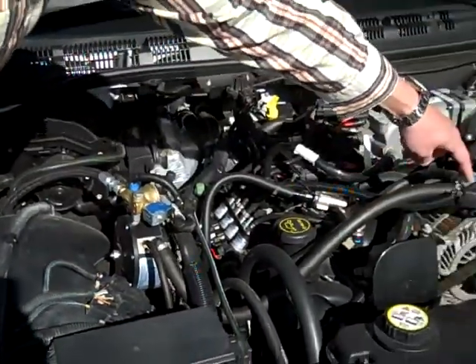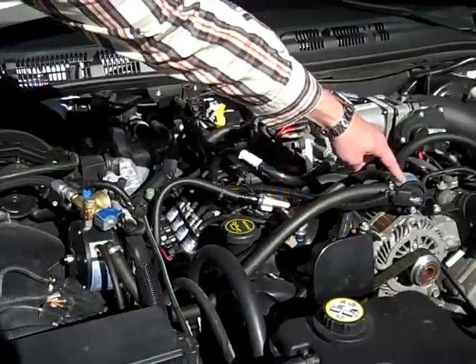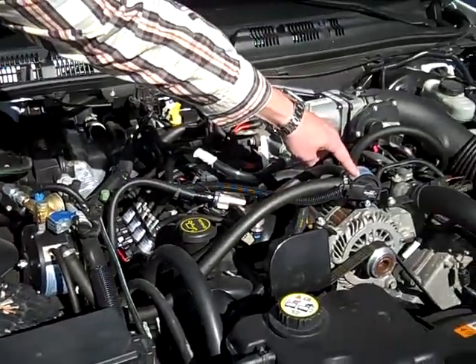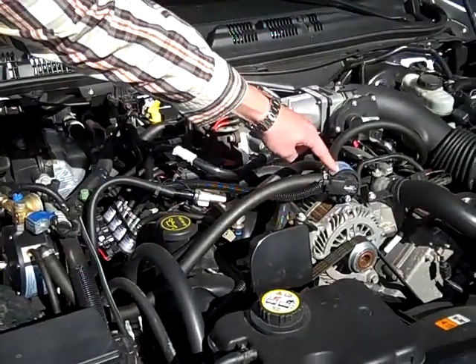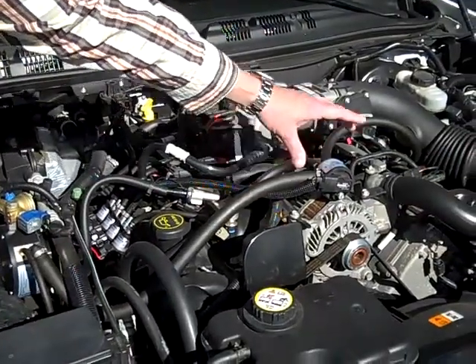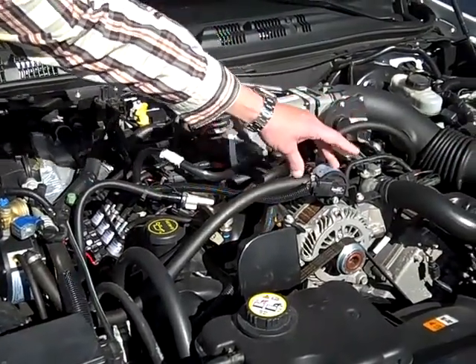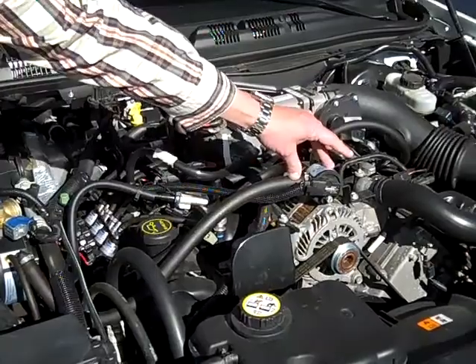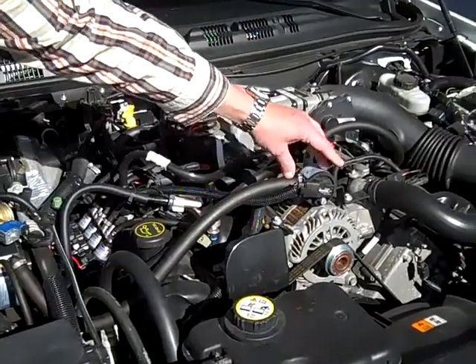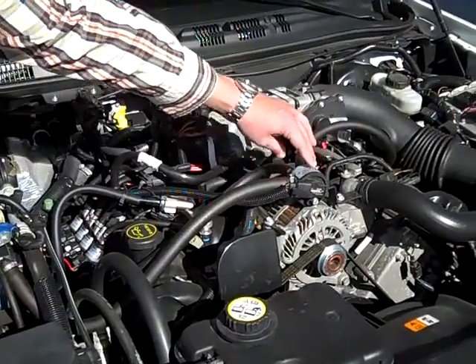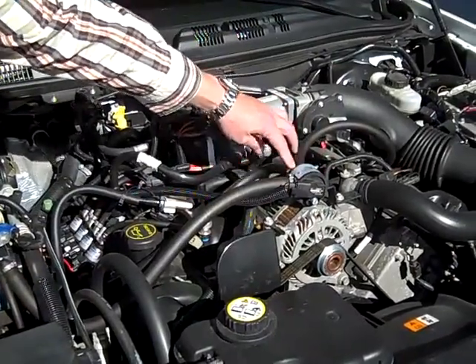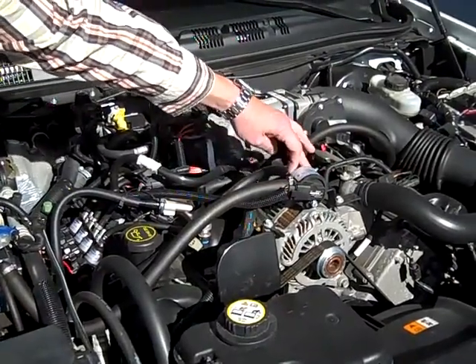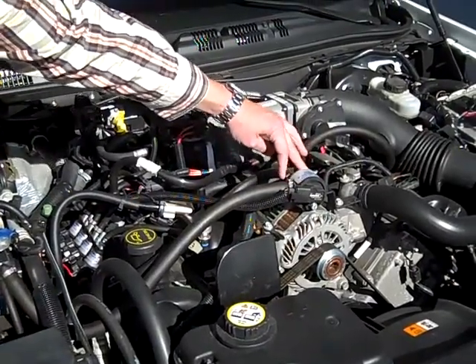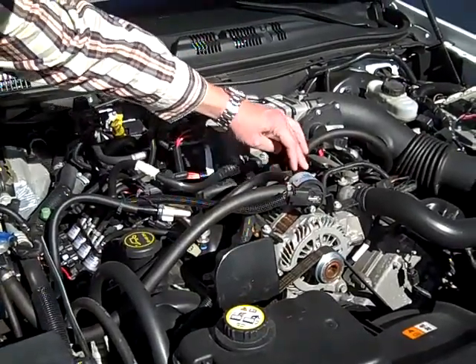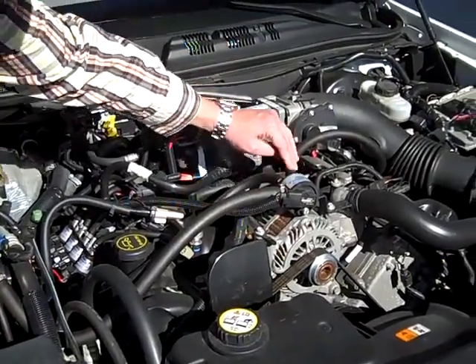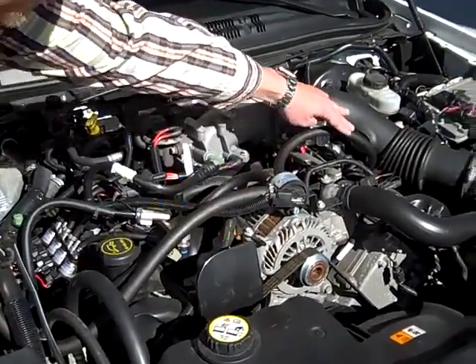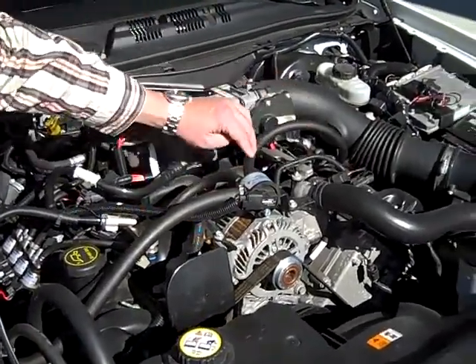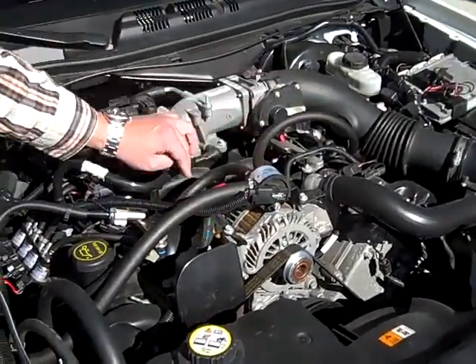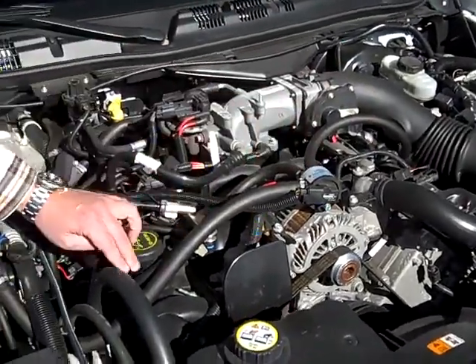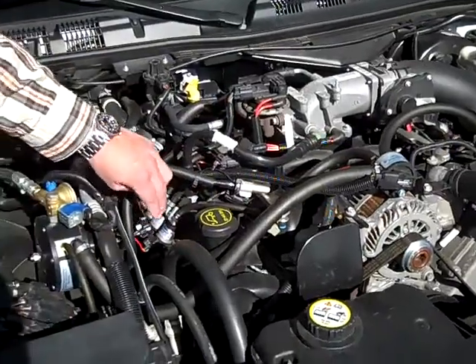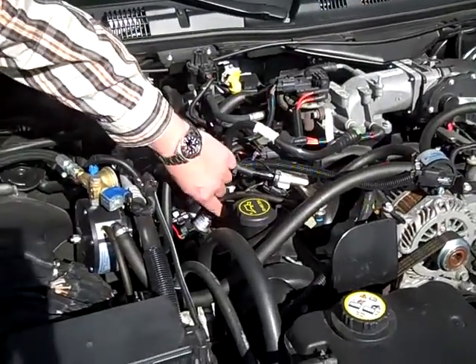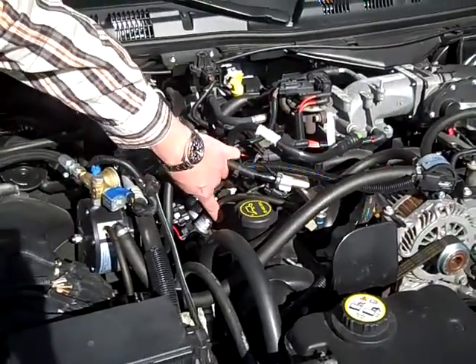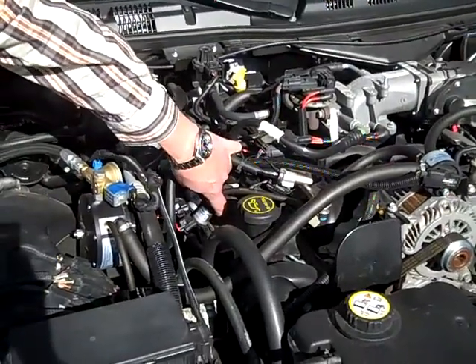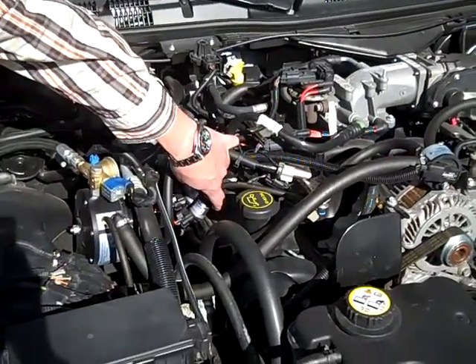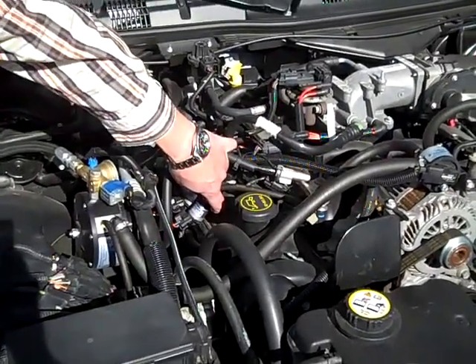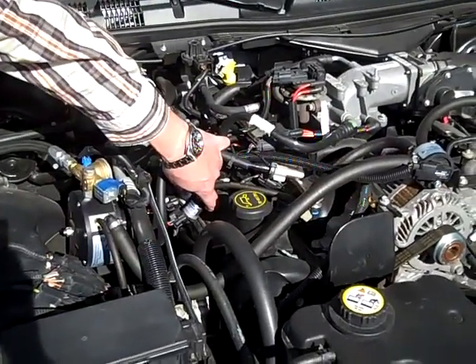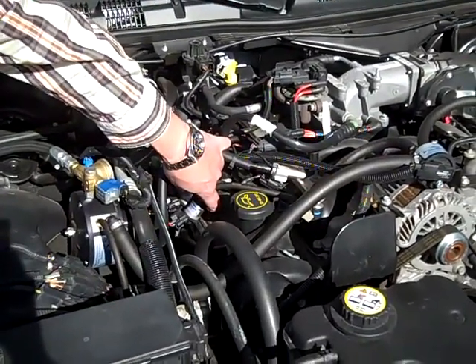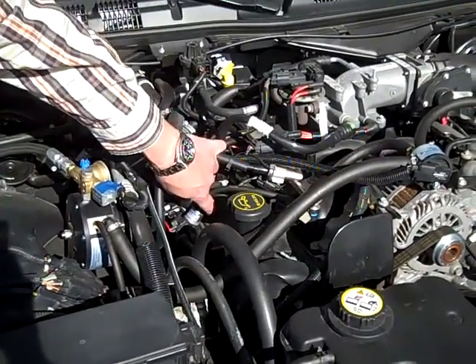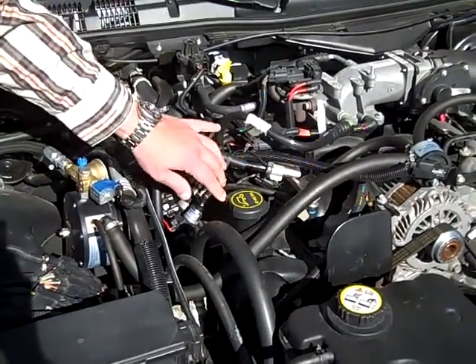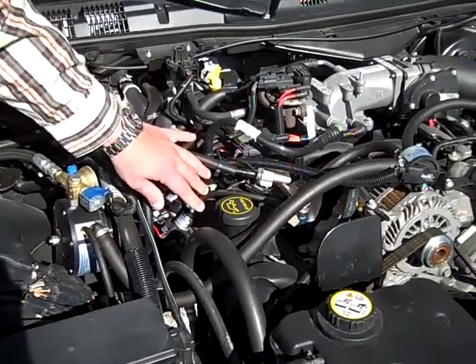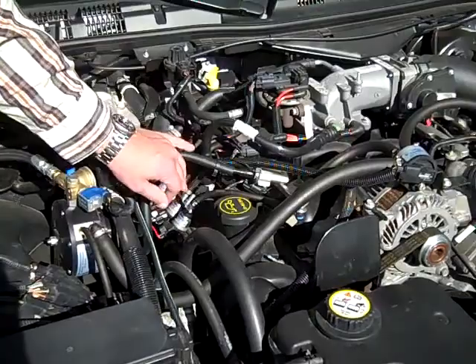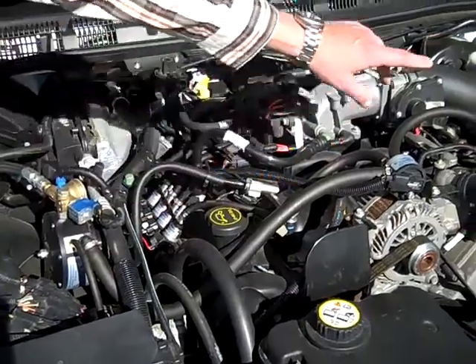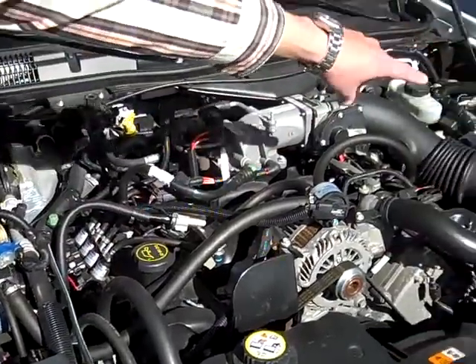Then it ships straight out into this filter right here. This filter is a second filter, and you'll notice you have two lines — one from here and one here — coming to the external injectors that we install on the machine.